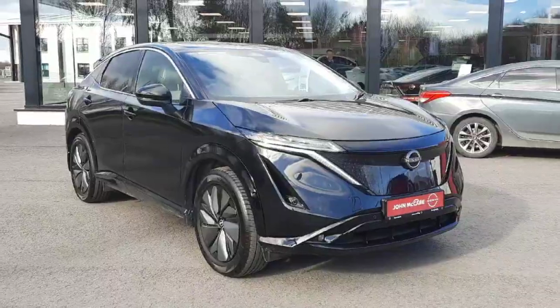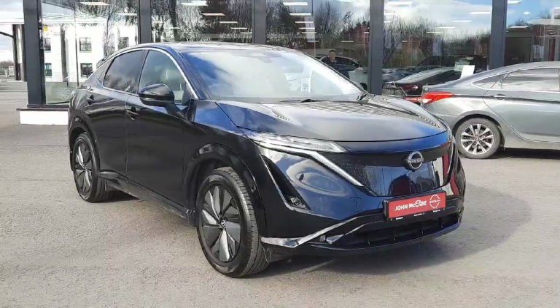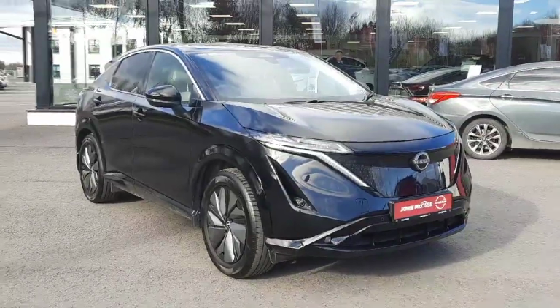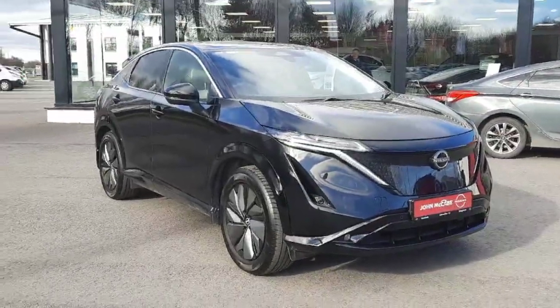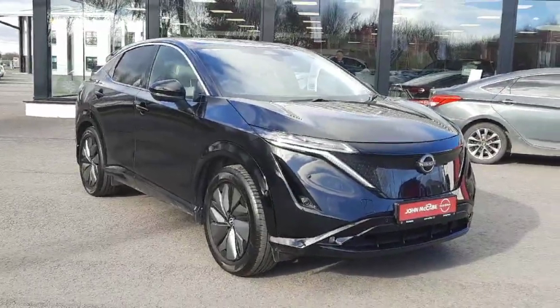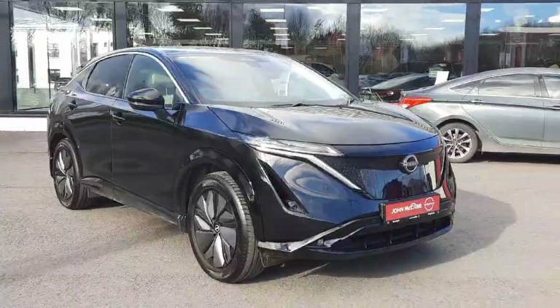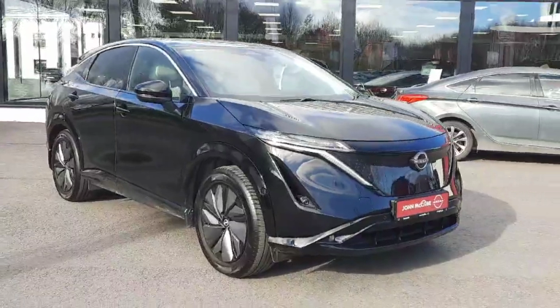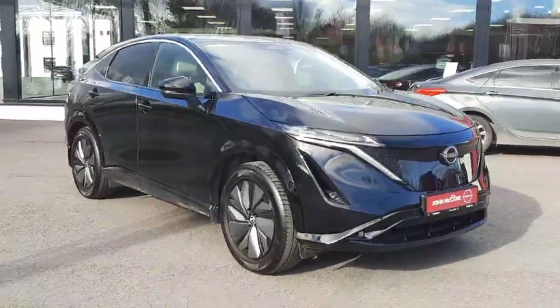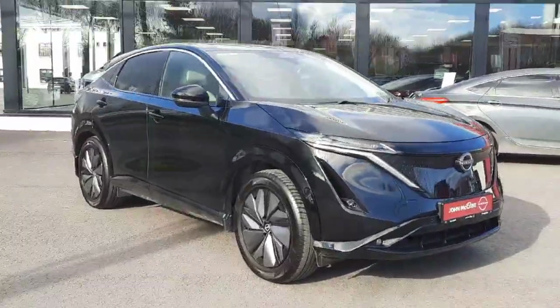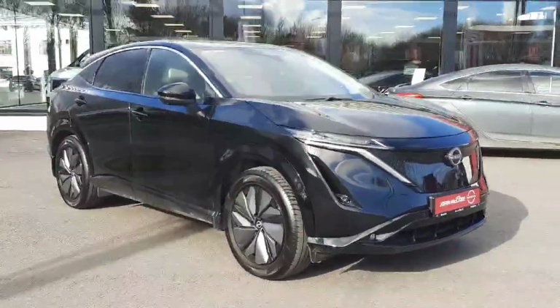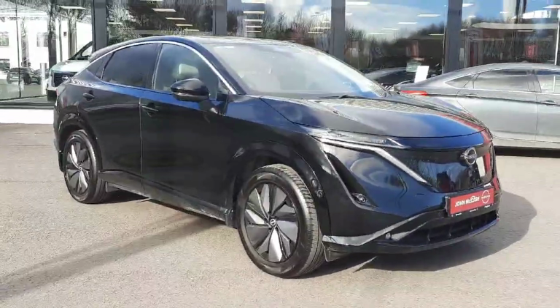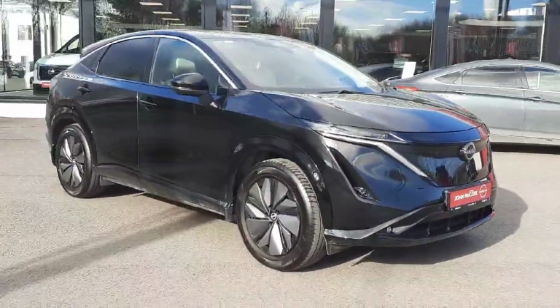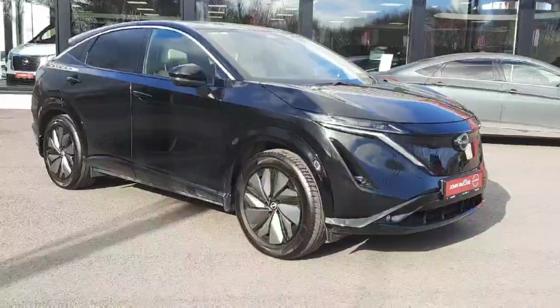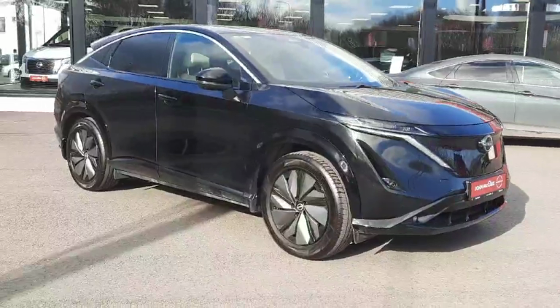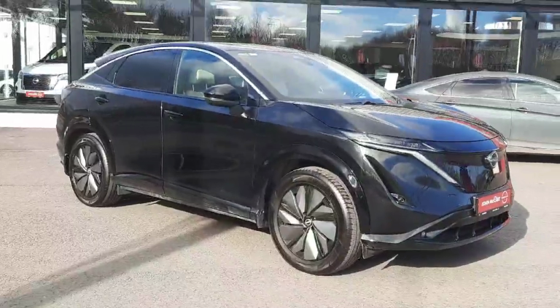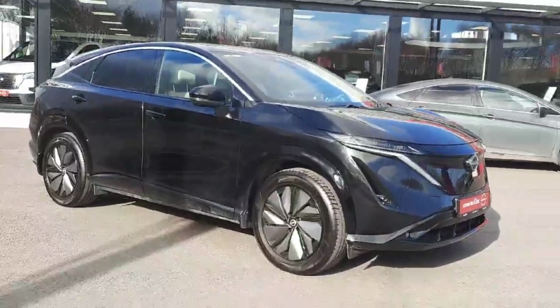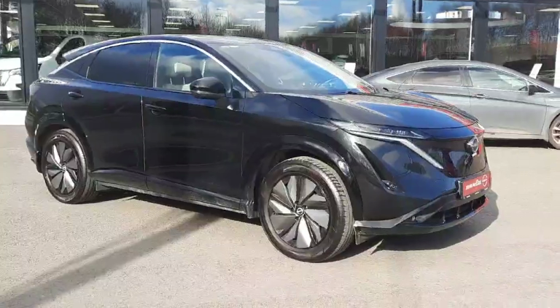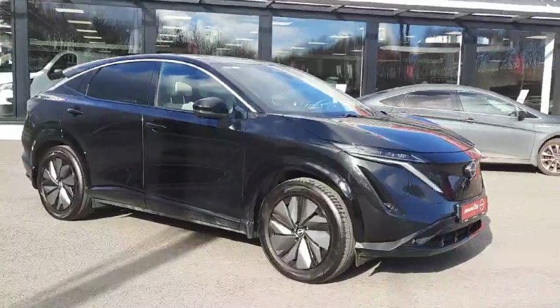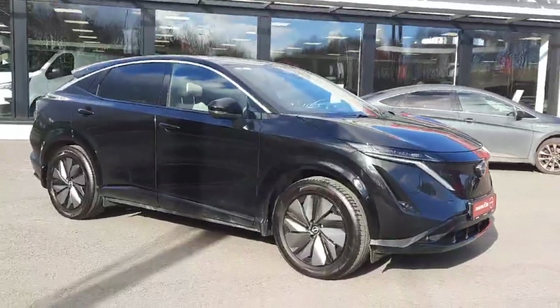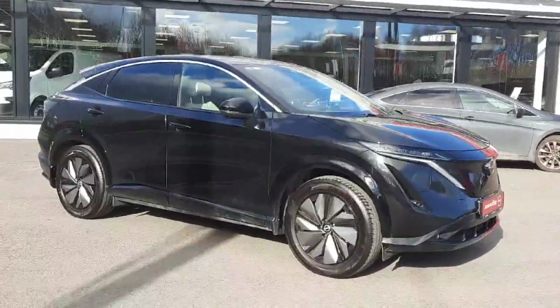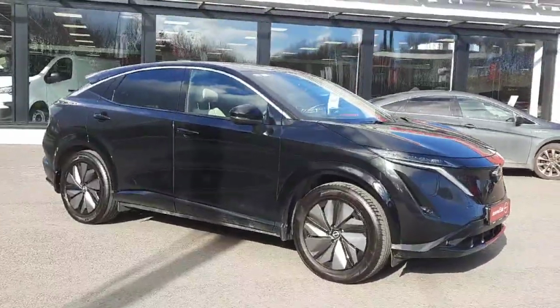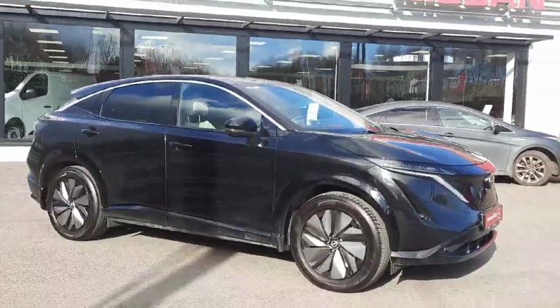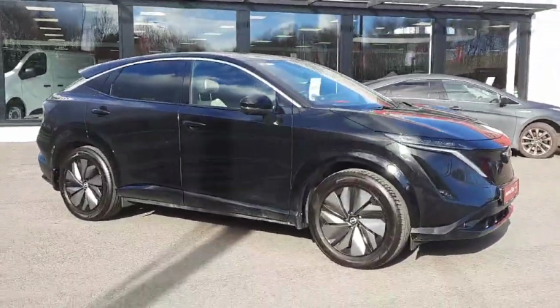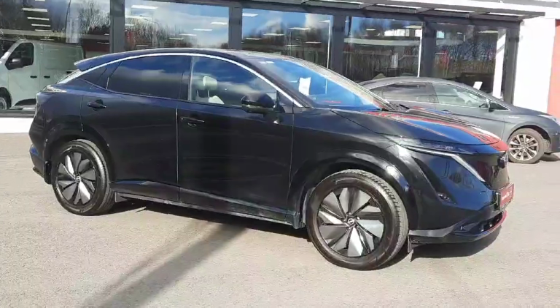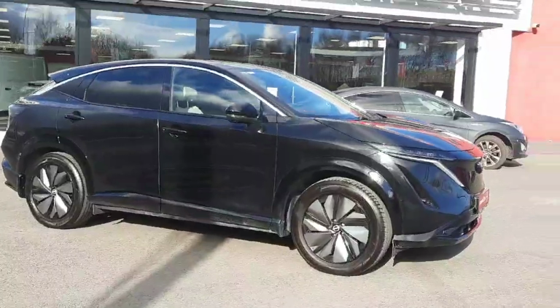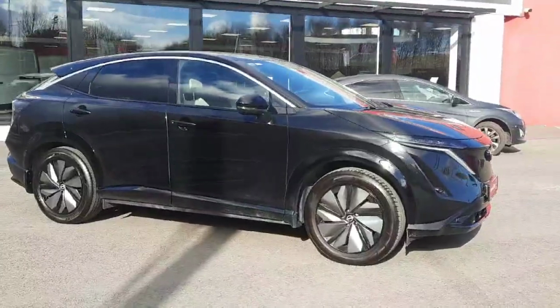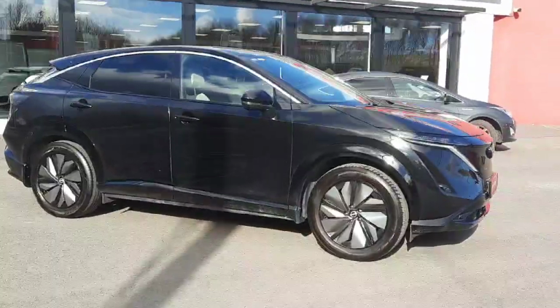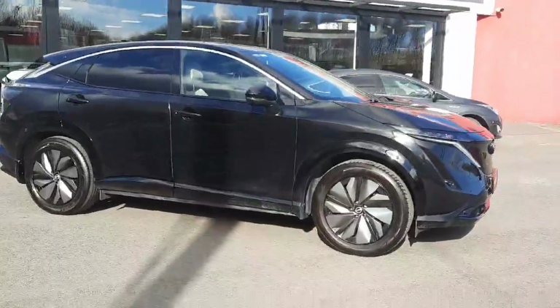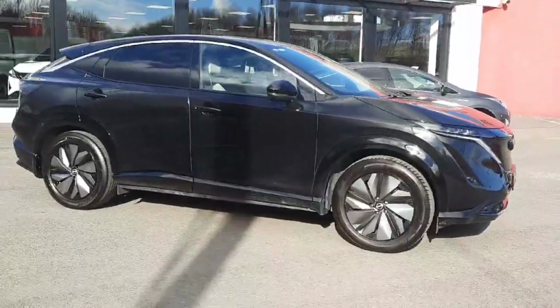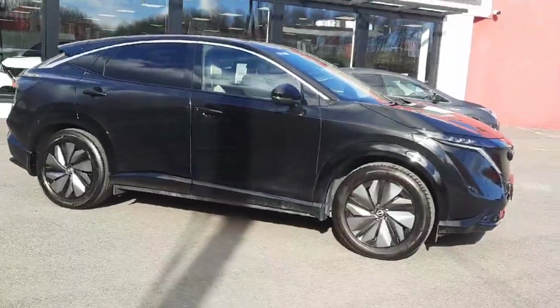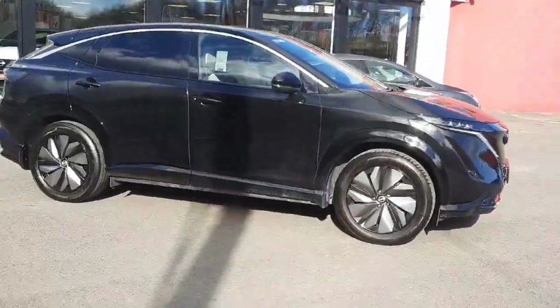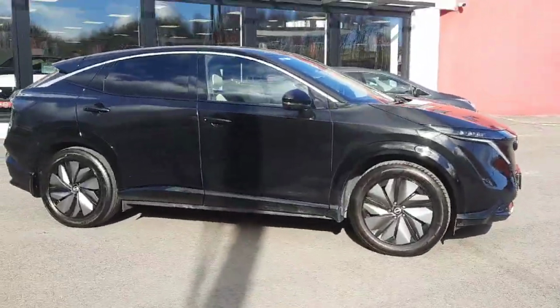Hi, Barry here — John McCabe, Nissan in Dundalk. Today I want to present to you the all-new electric SUV crossover from Nissan. It's the Nissan Ariya.